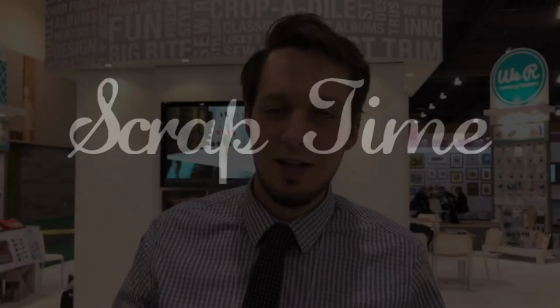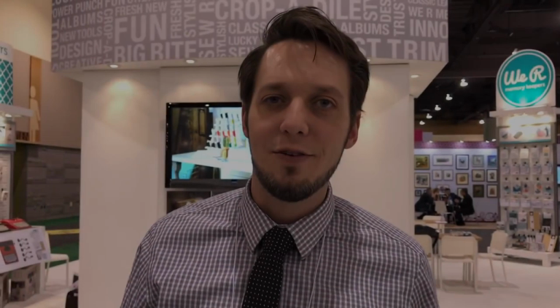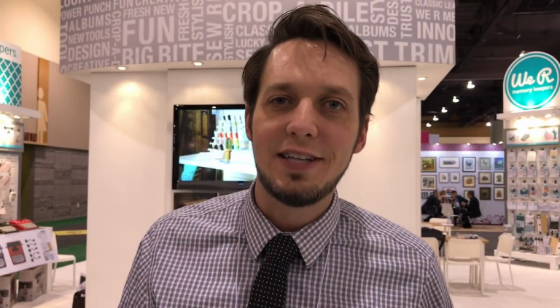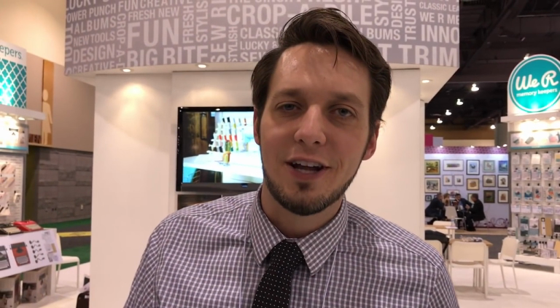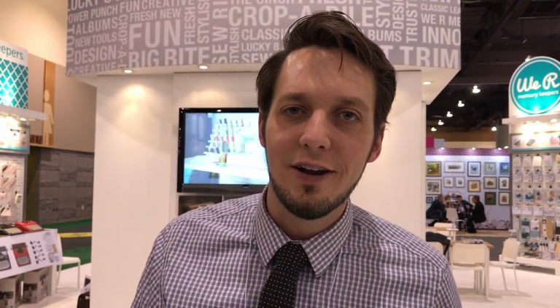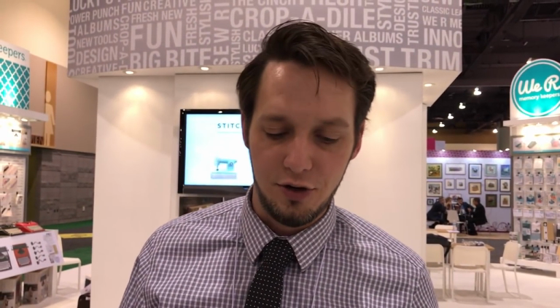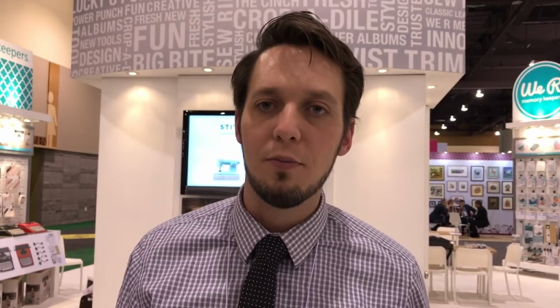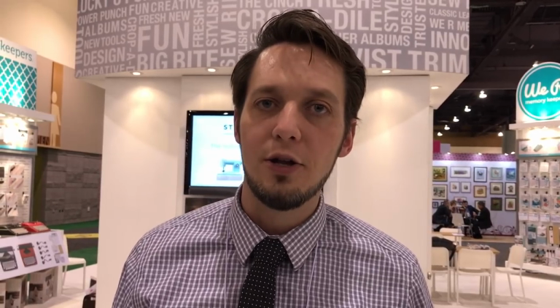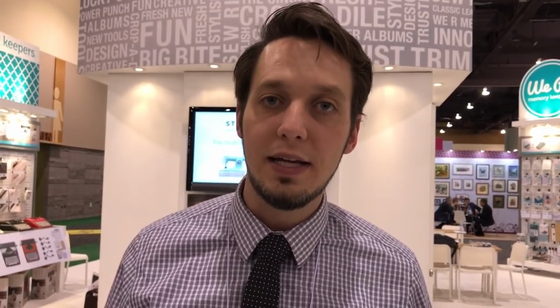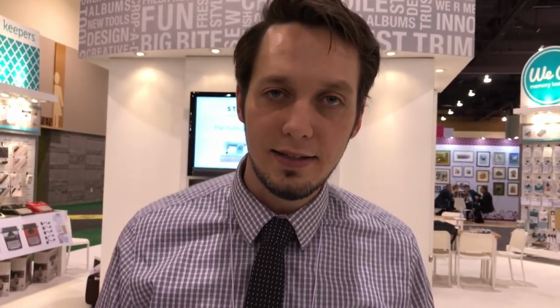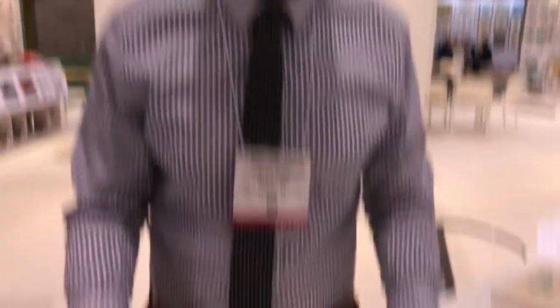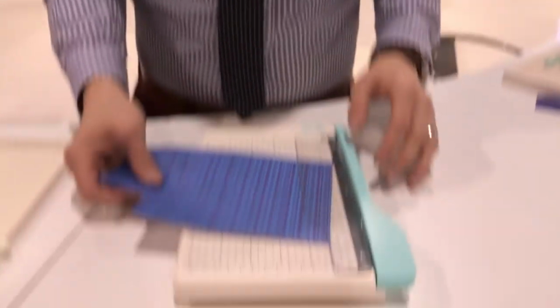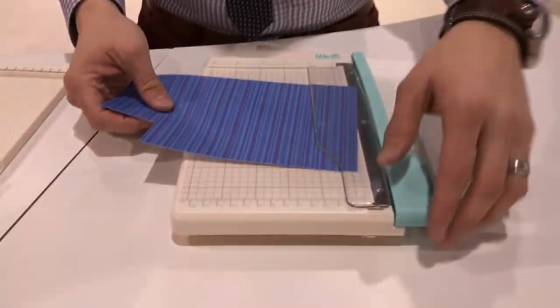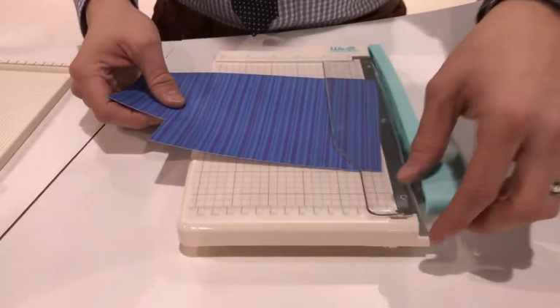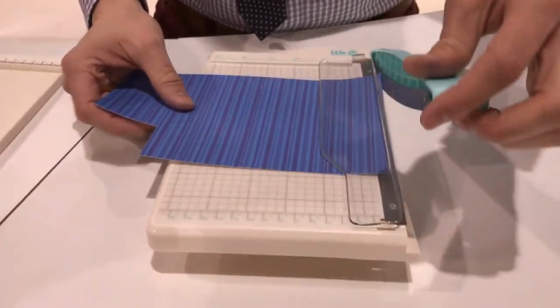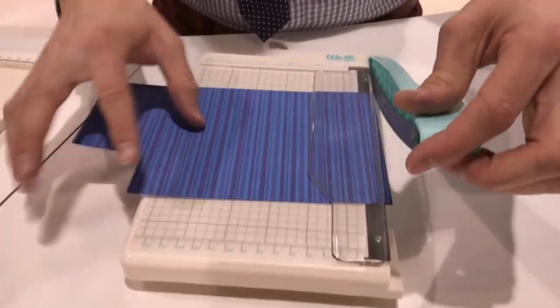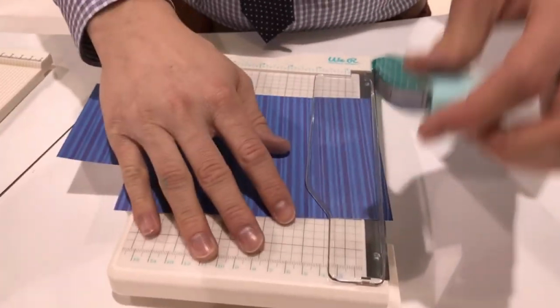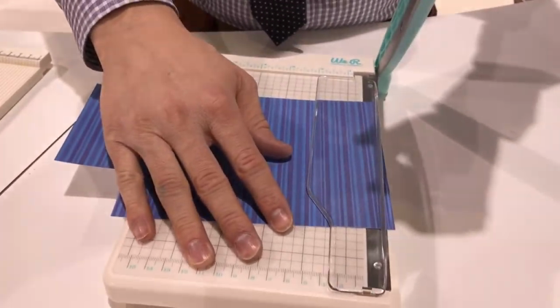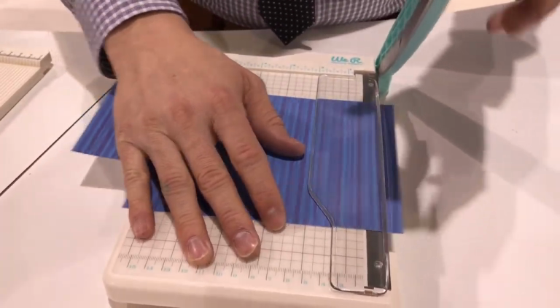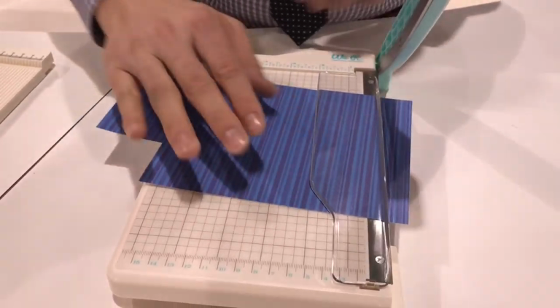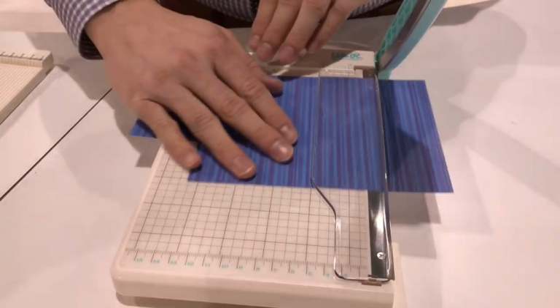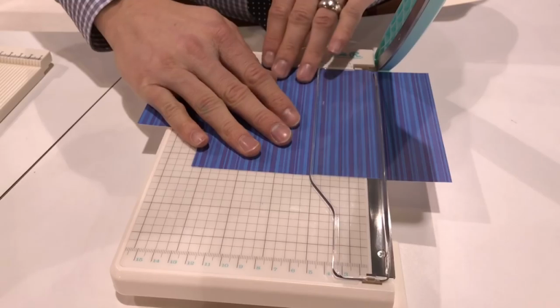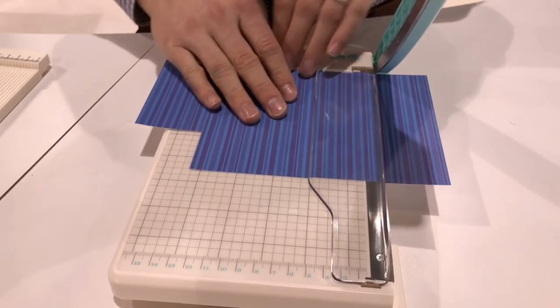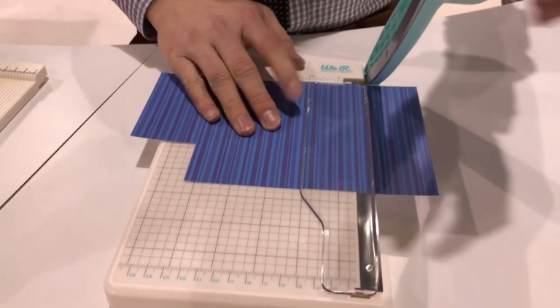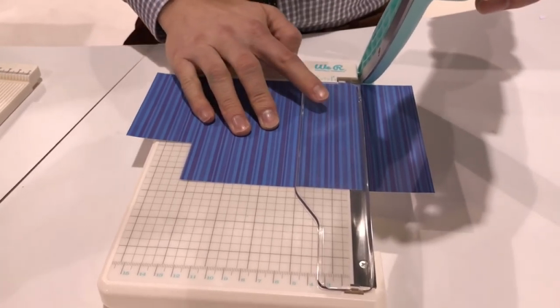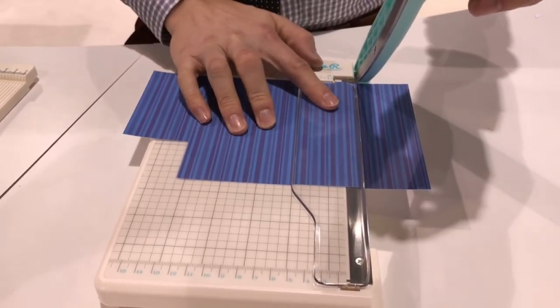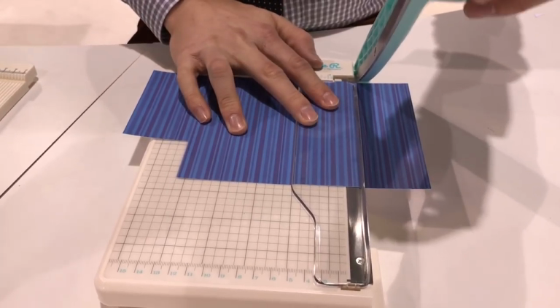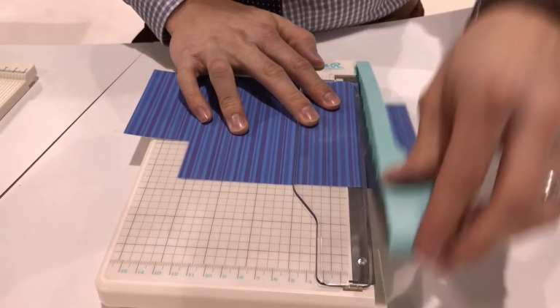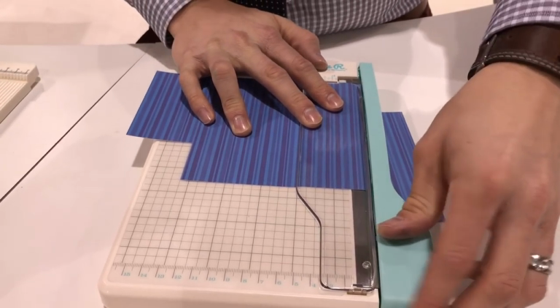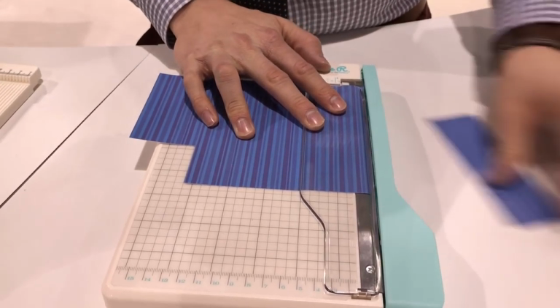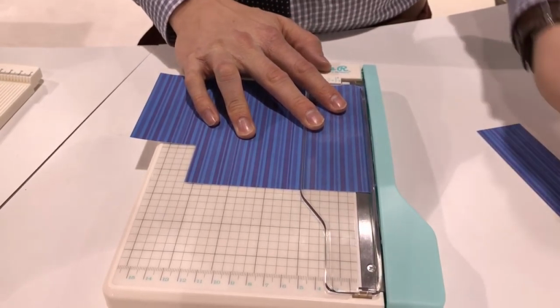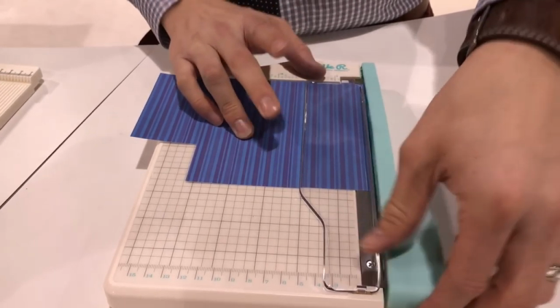Hey everybody, Tavener Carey here to show you our brand new mini guillotine cutter. It just cuts like butter, it's so perfect. Put your paper in there, cure that slice.